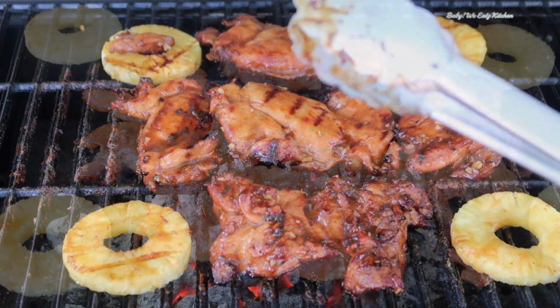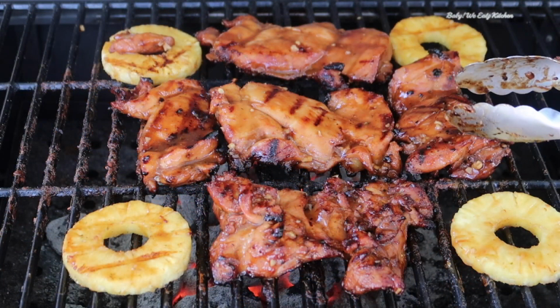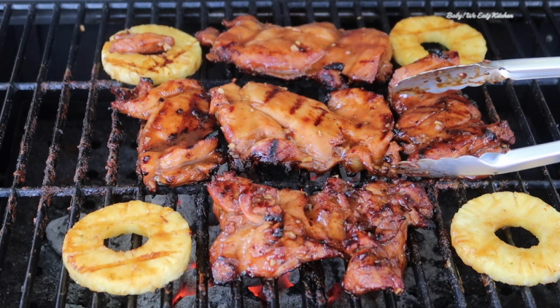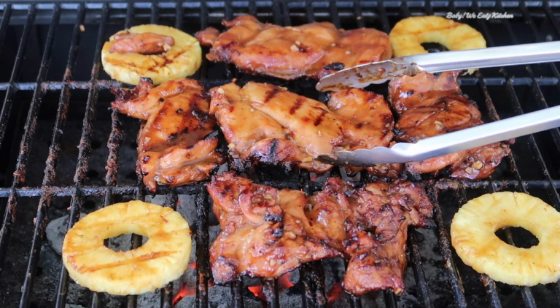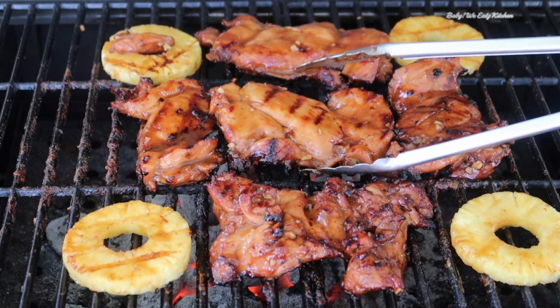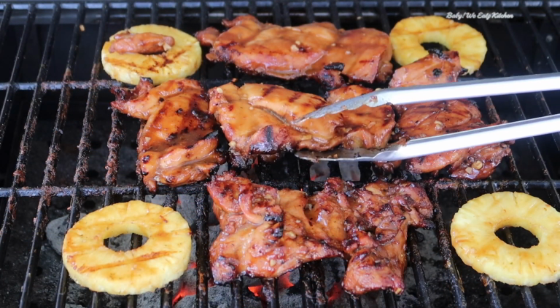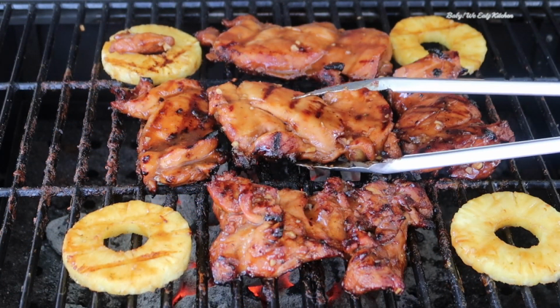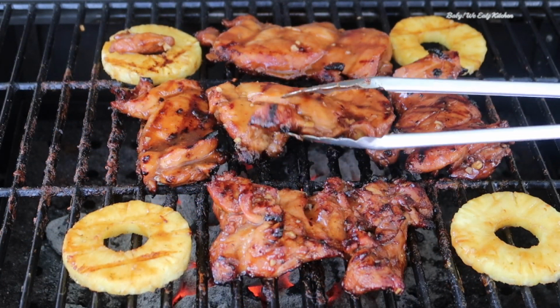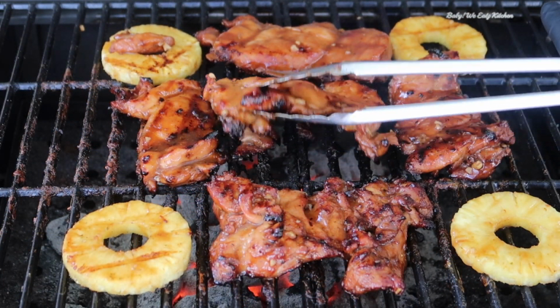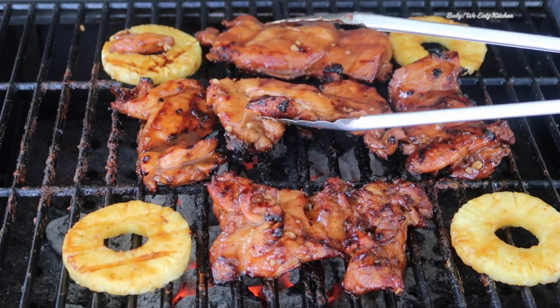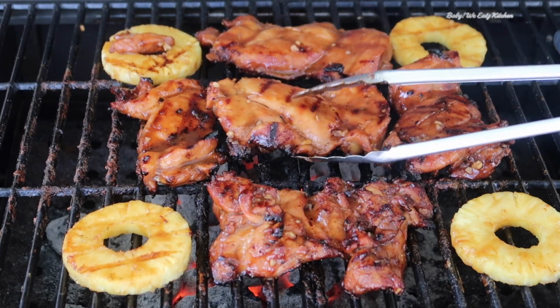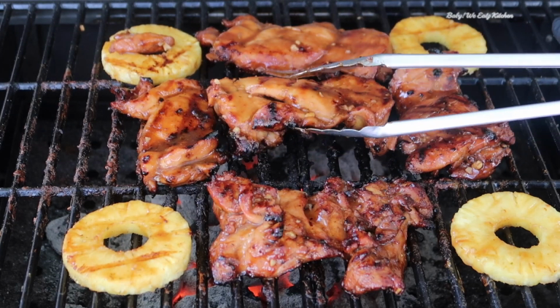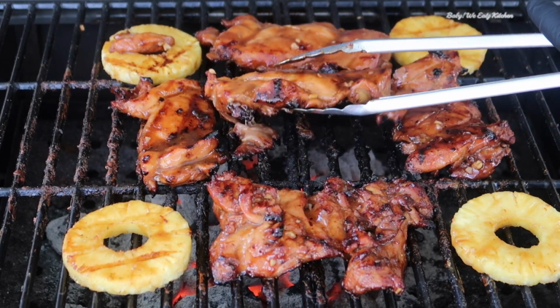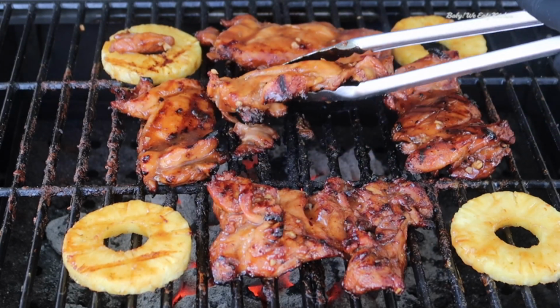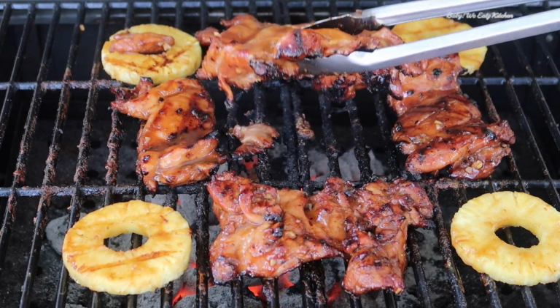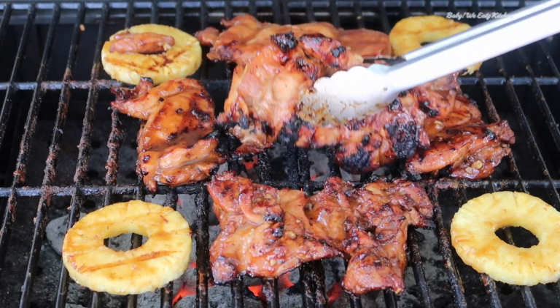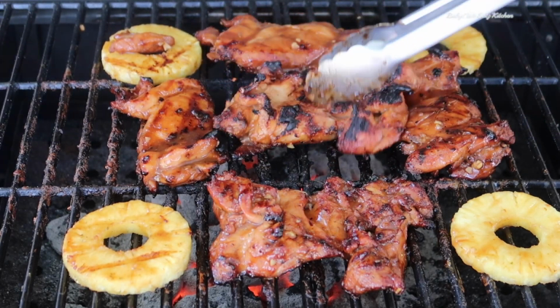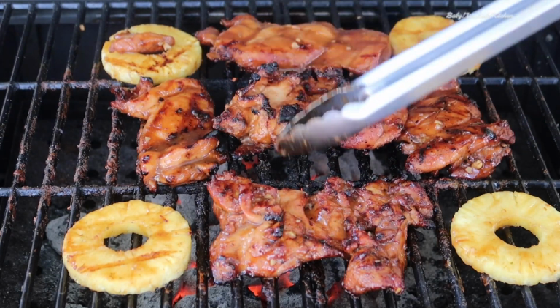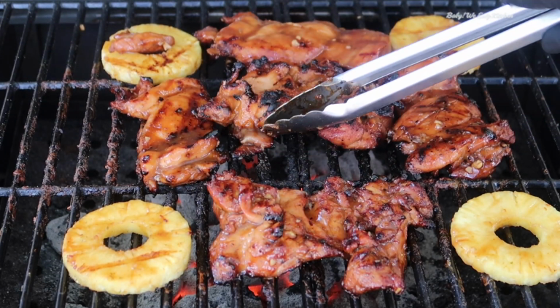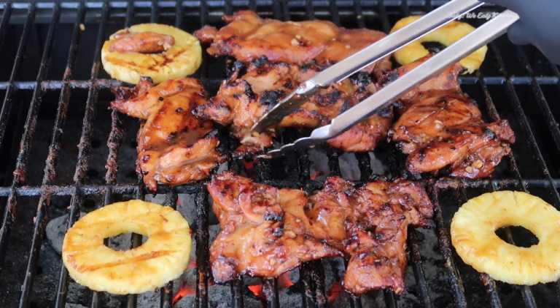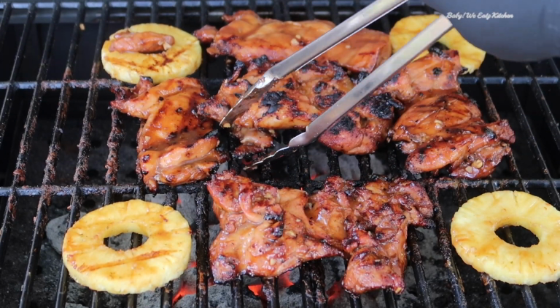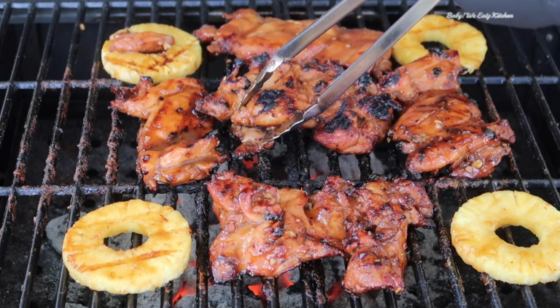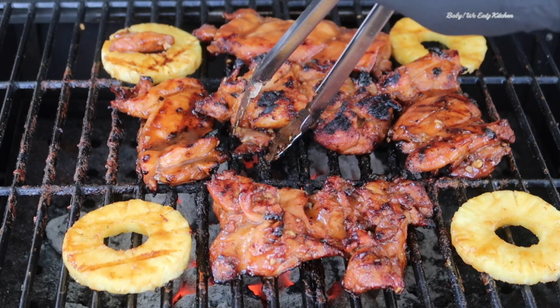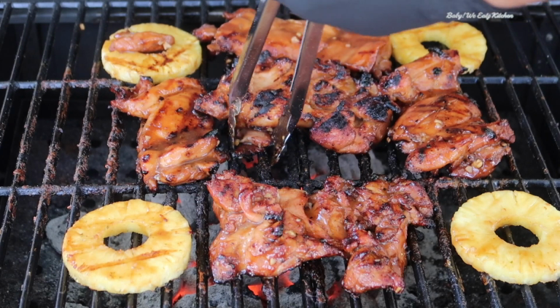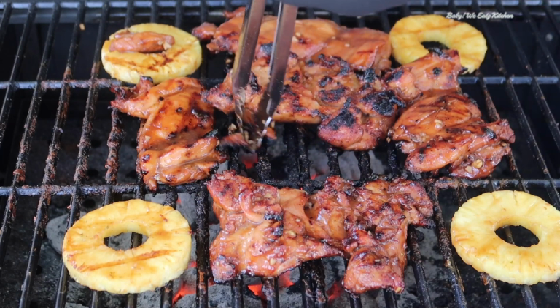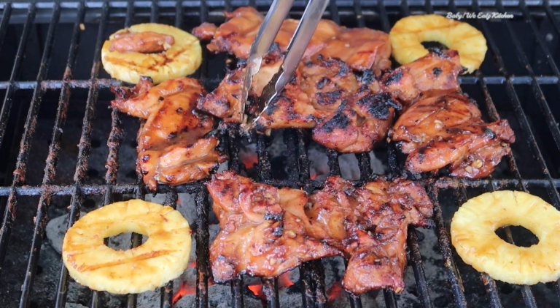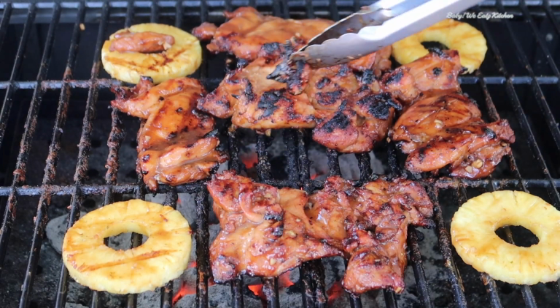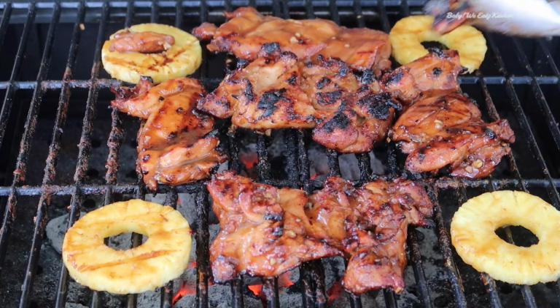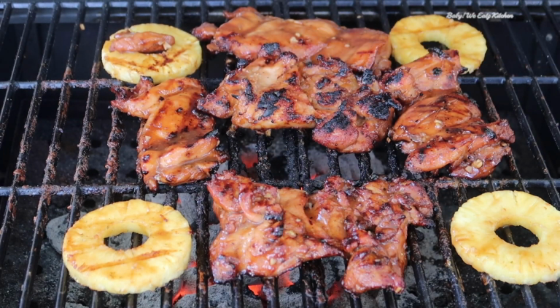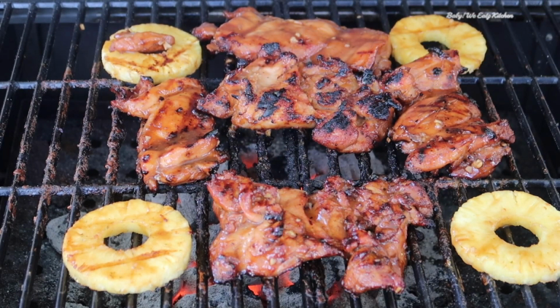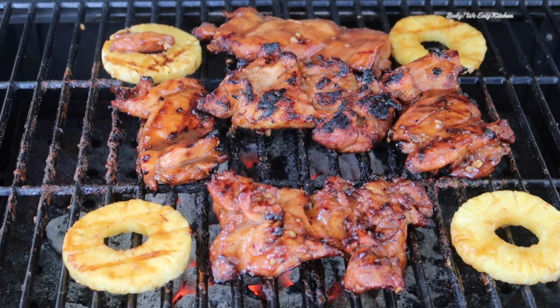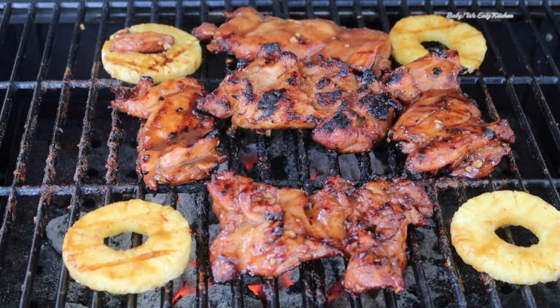And now the chicken is done. I like my chicken with a little bit of char on it, so we're just going to let it char on the other side just a little bit. And this is our chicken — our grilled huli huli chicken is done.